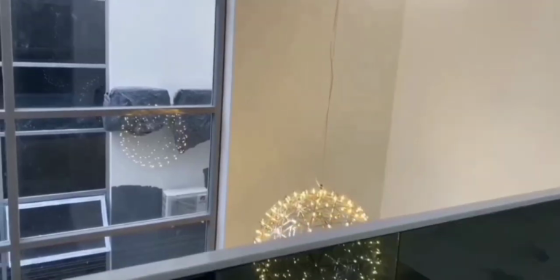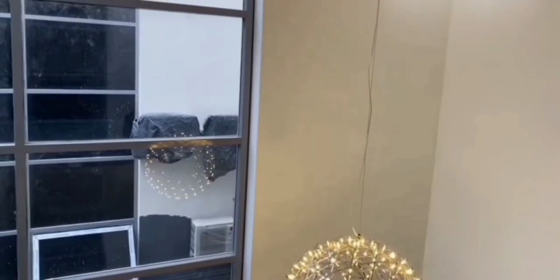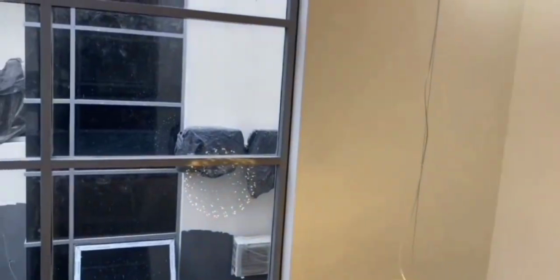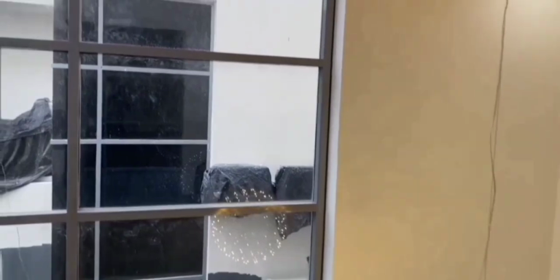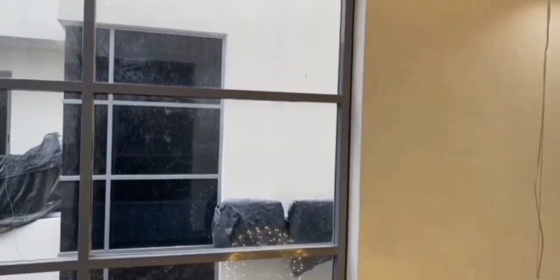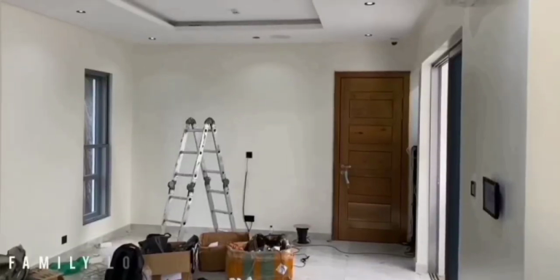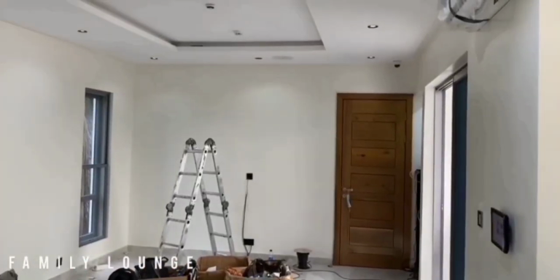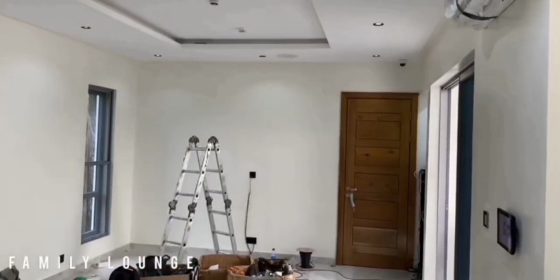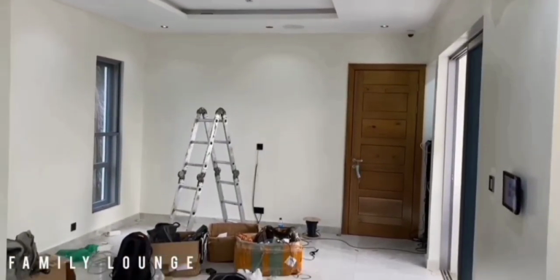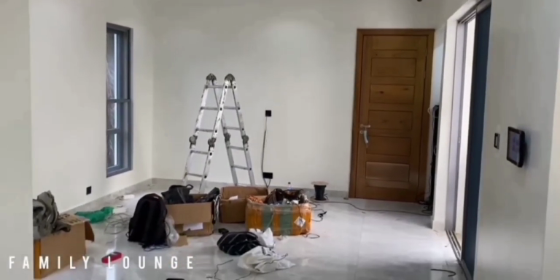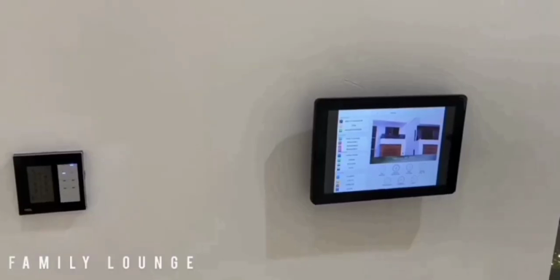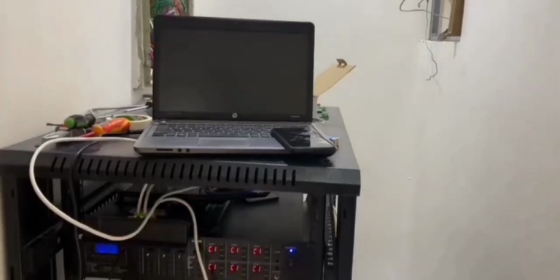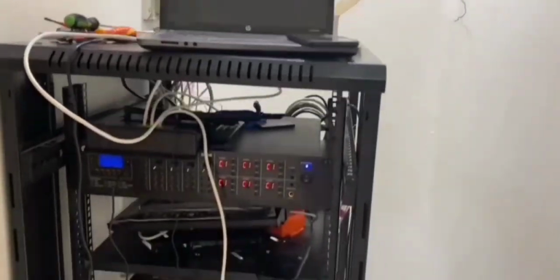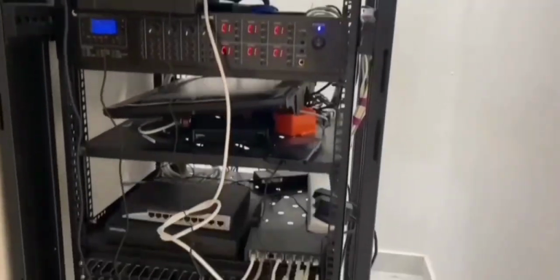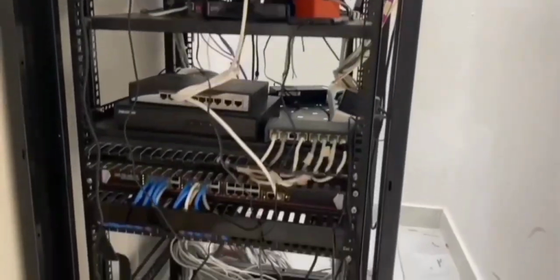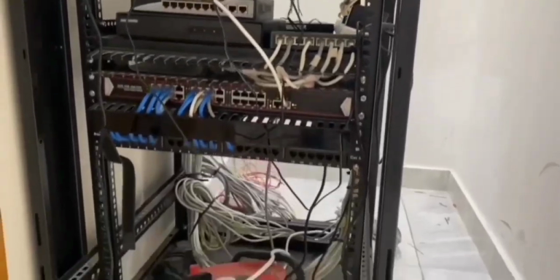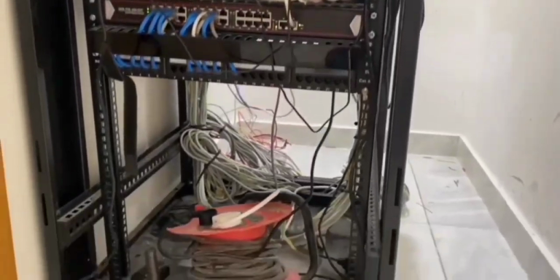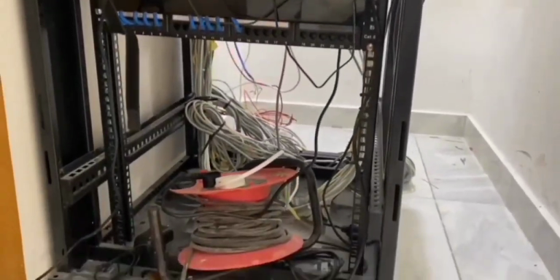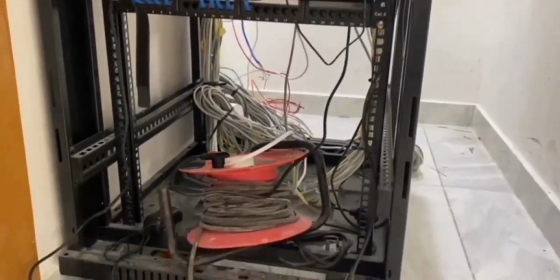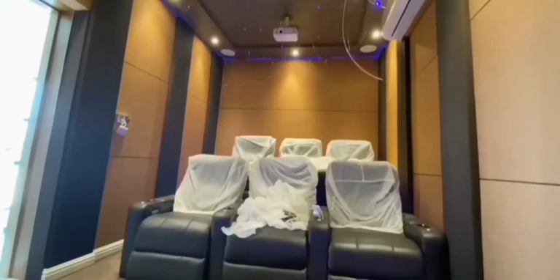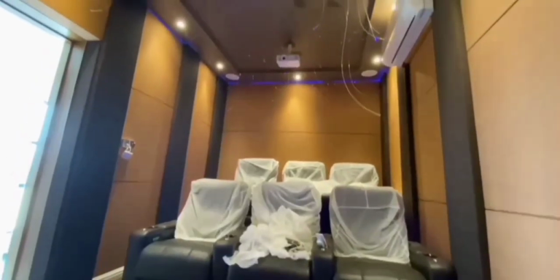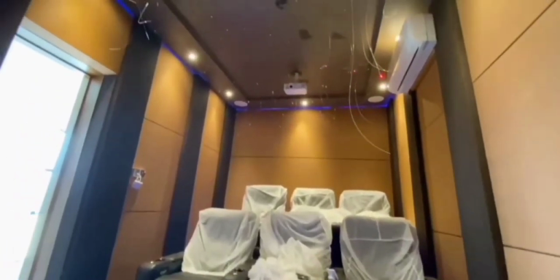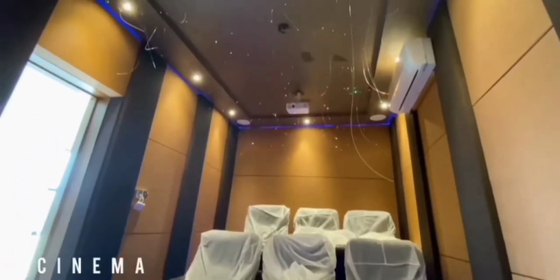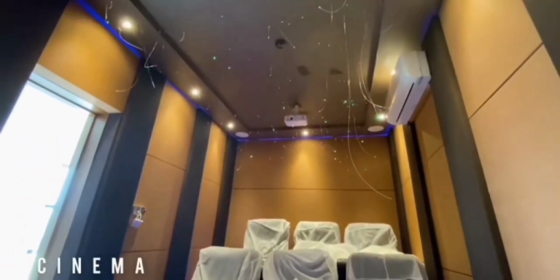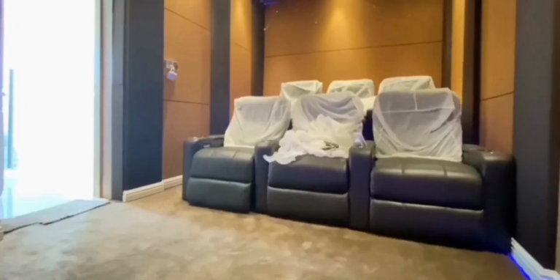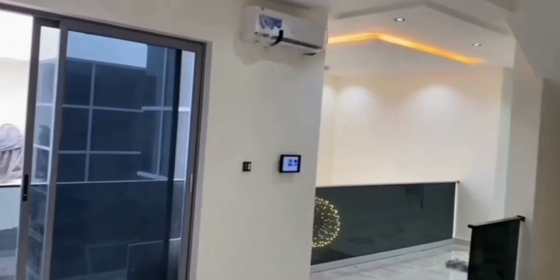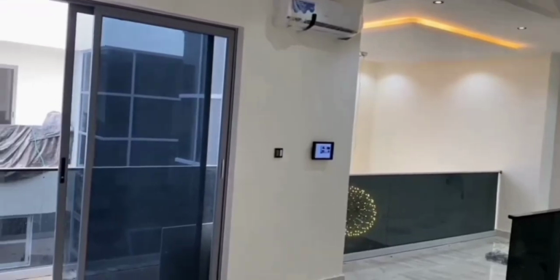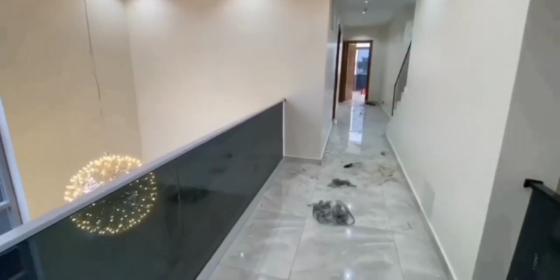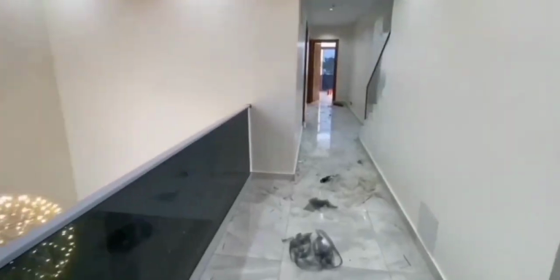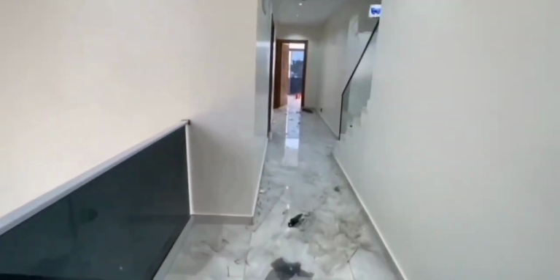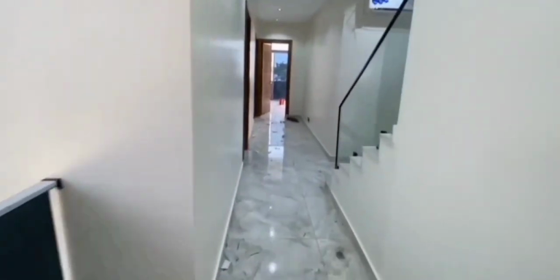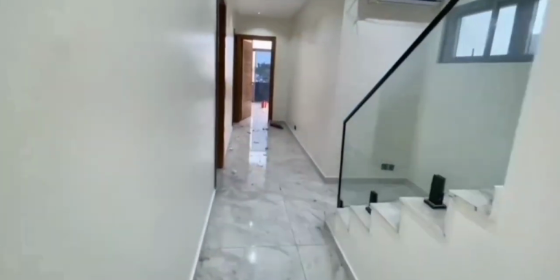And there is also a cinema here in this house. This is the family lounge — there's an inverter with batteries. Look at the cinema in the comfort of your home, this is awesome.